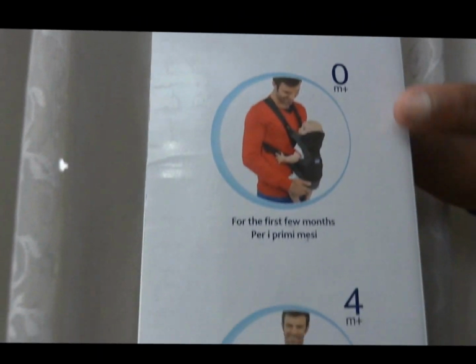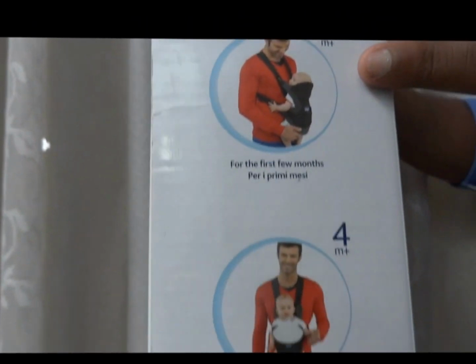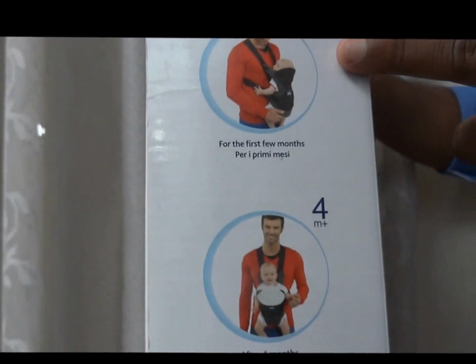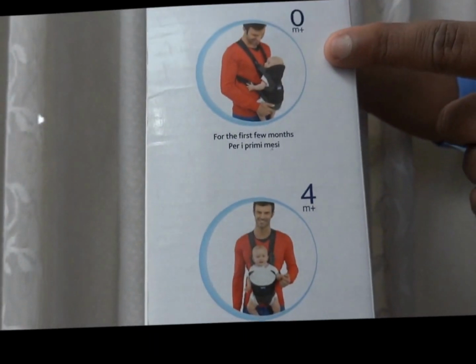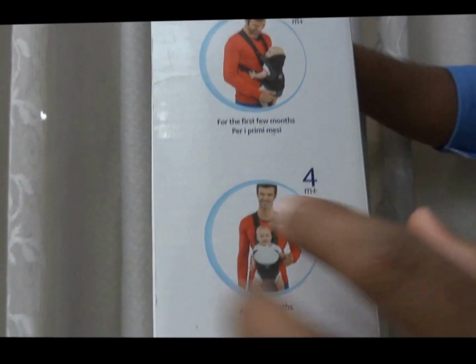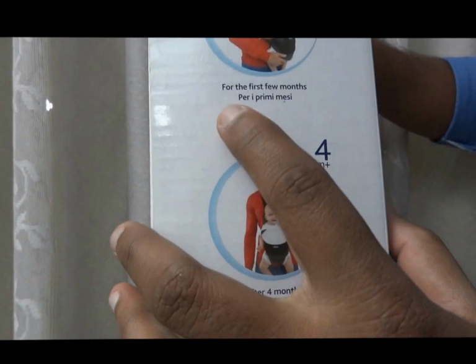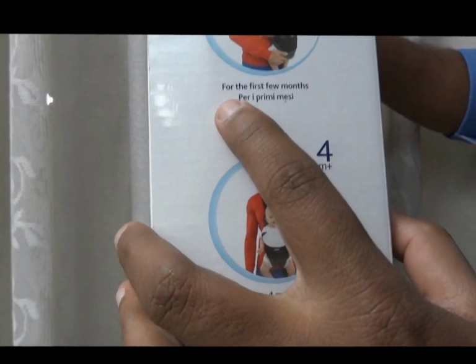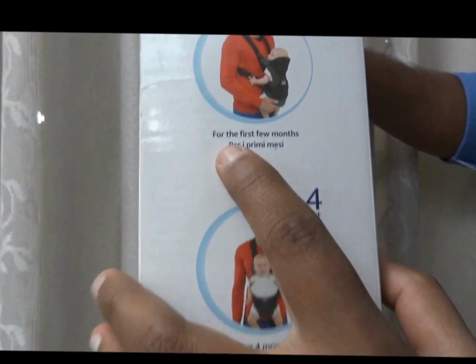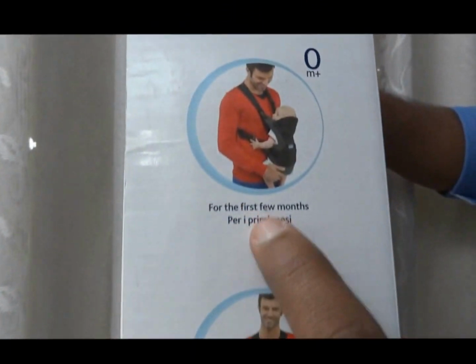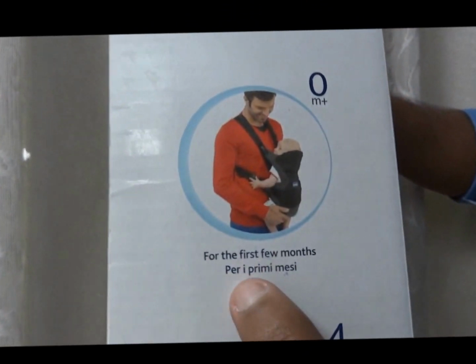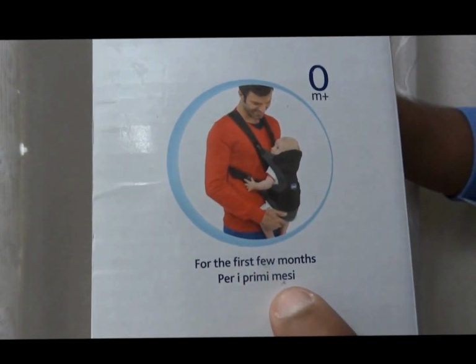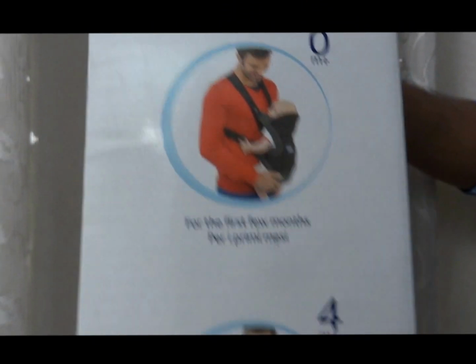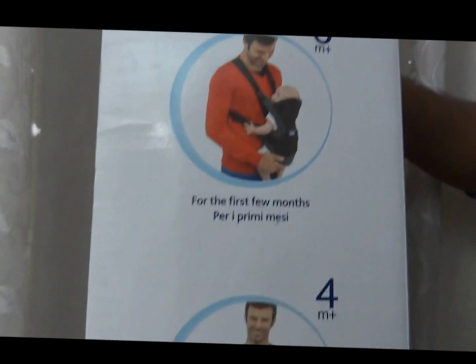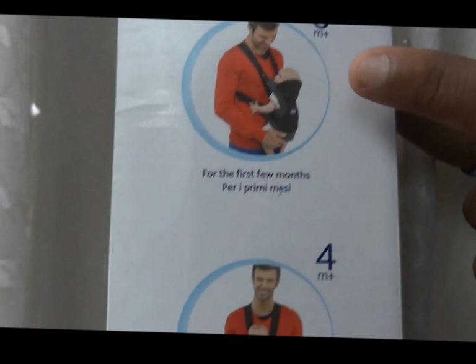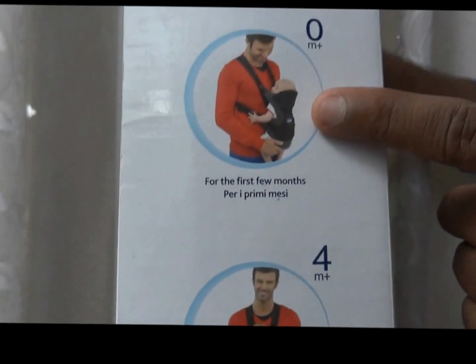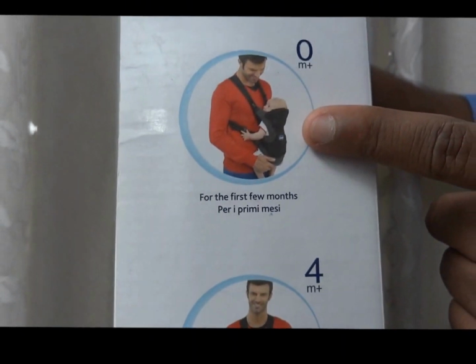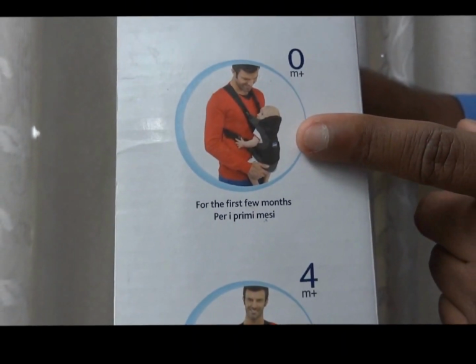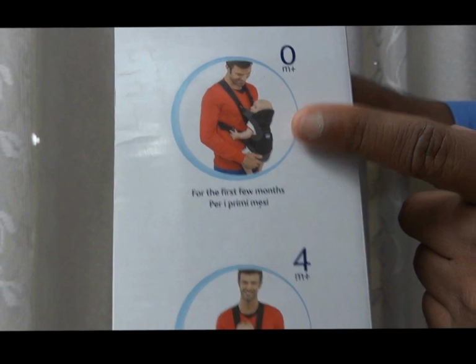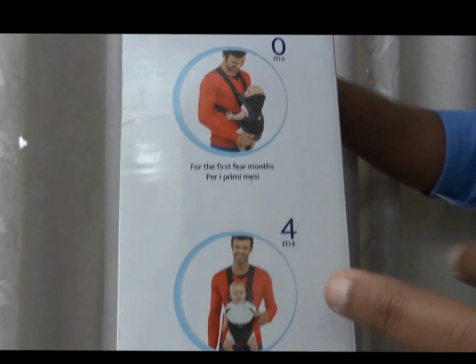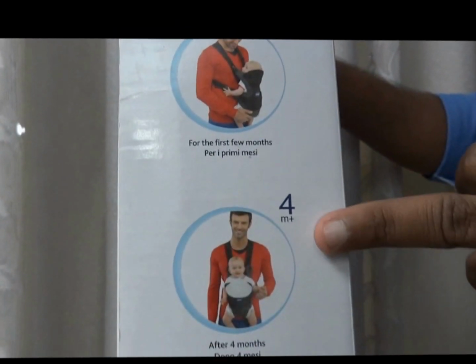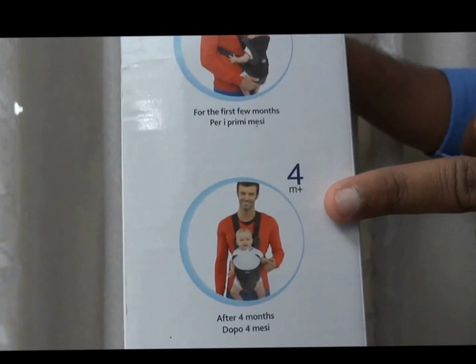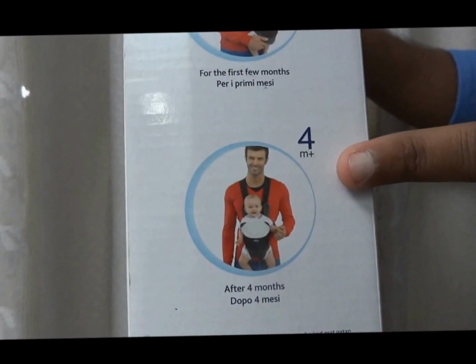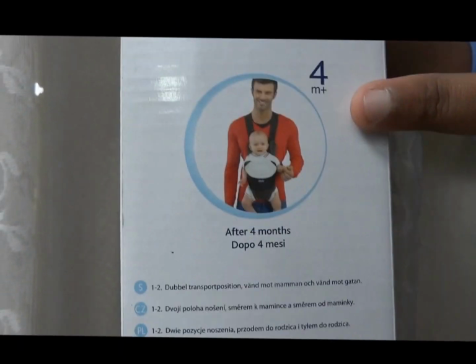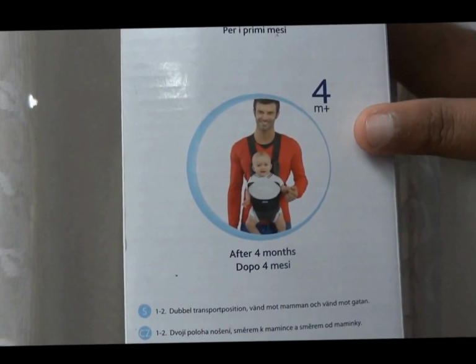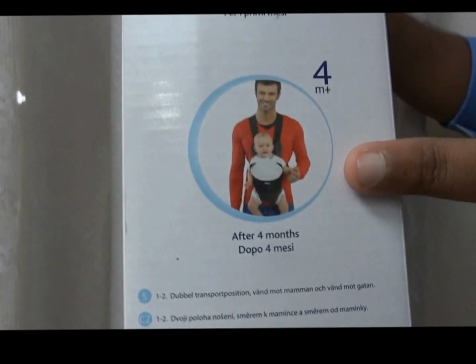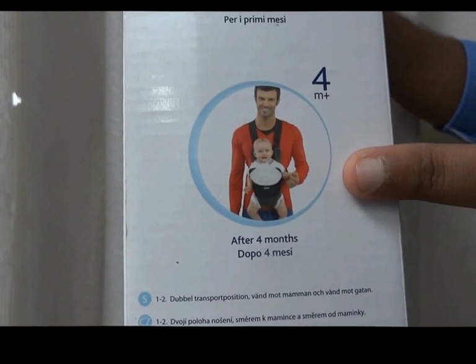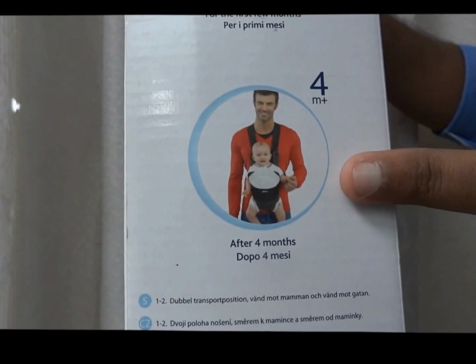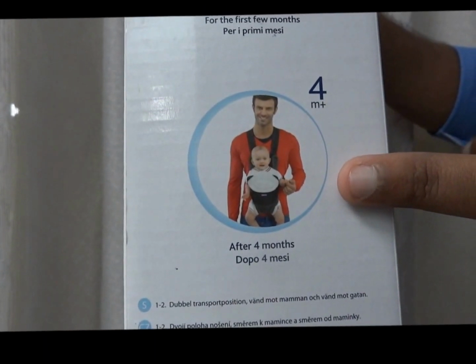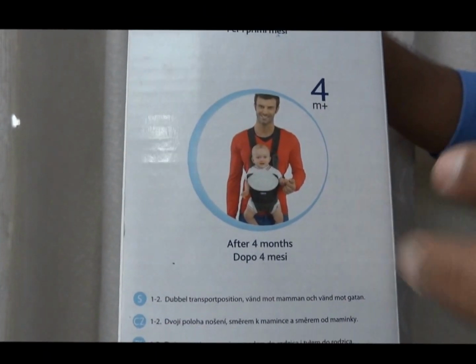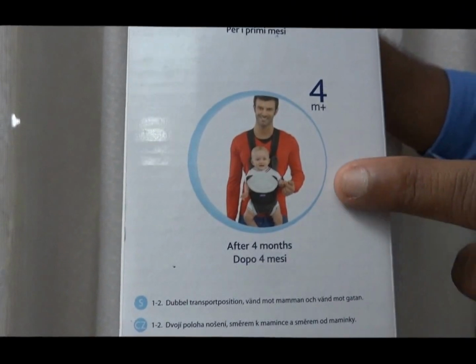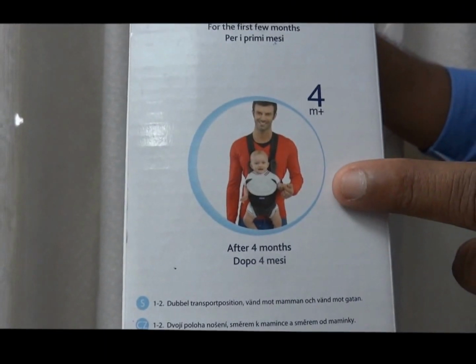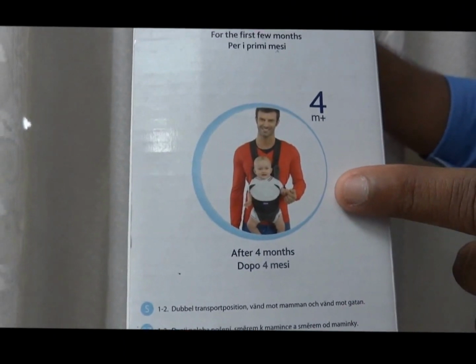For the newborn baby, you can use it in a rear position for the first few months. The second position is a forward-facing position for babies after four months.